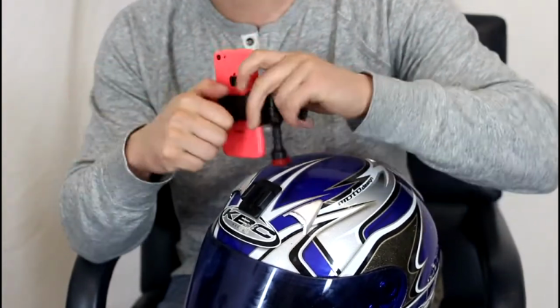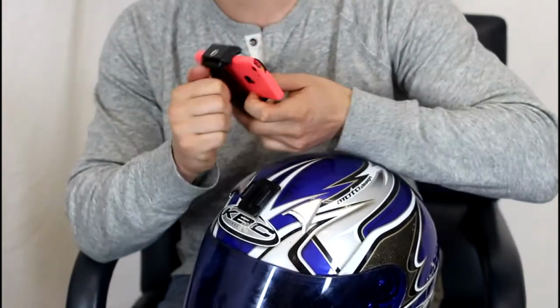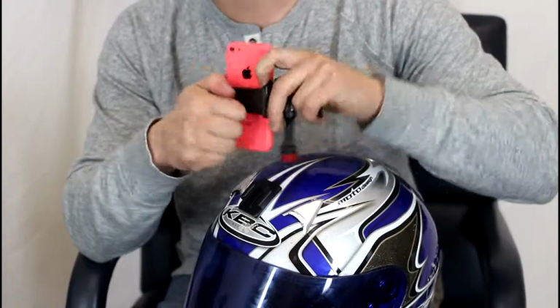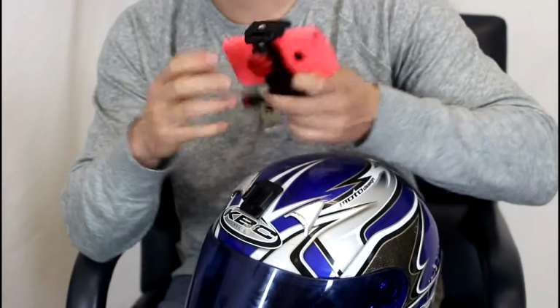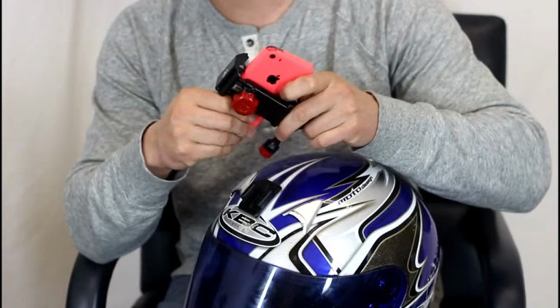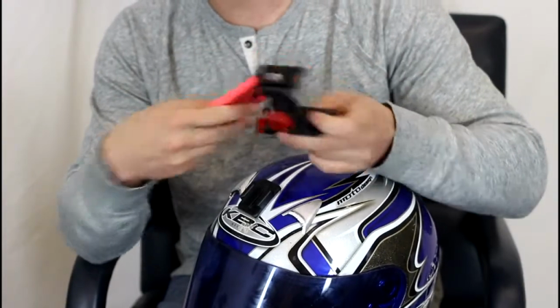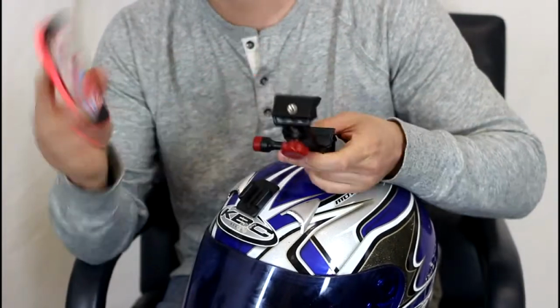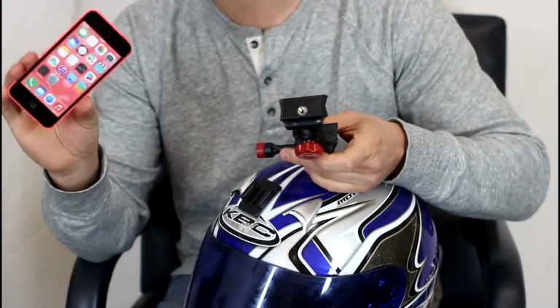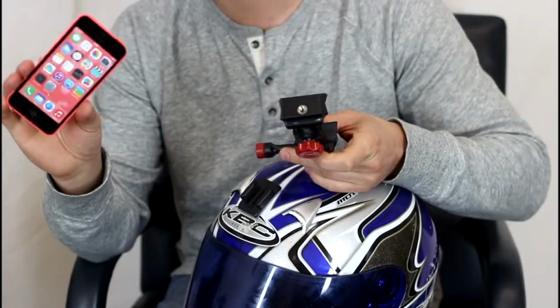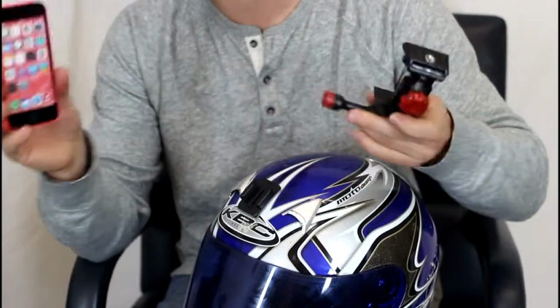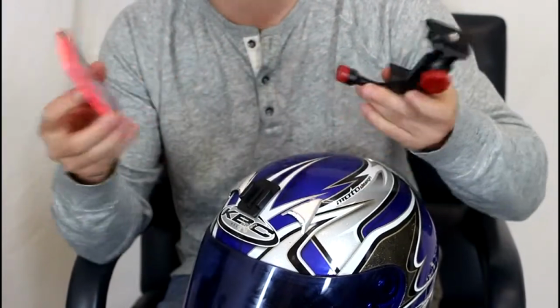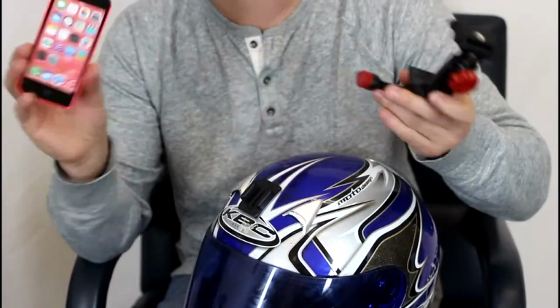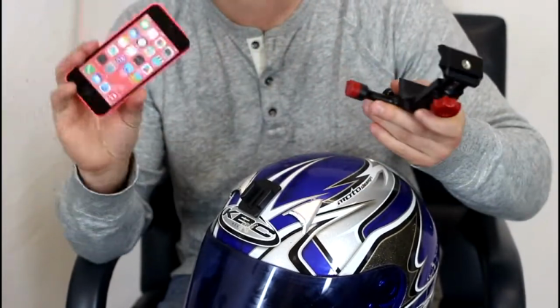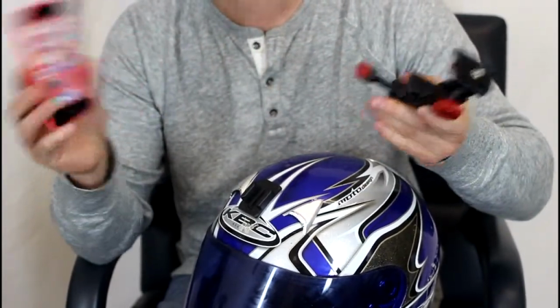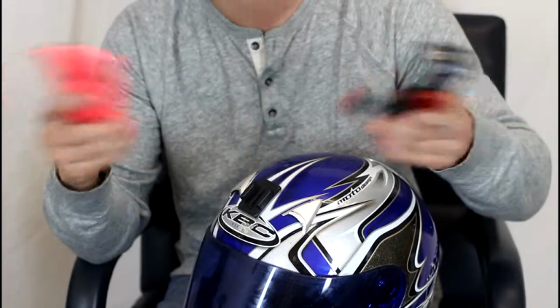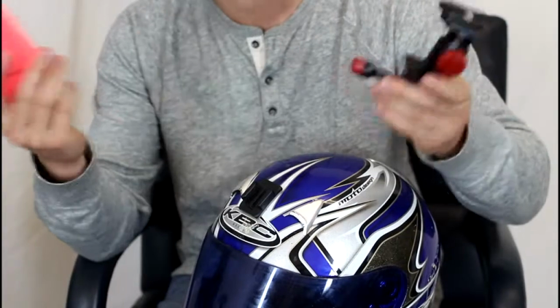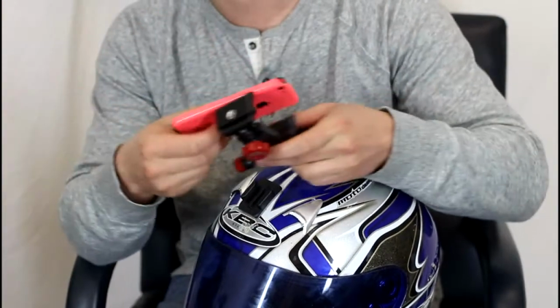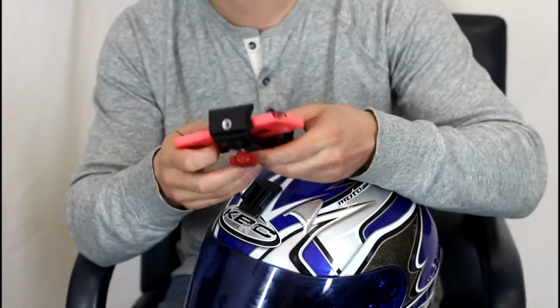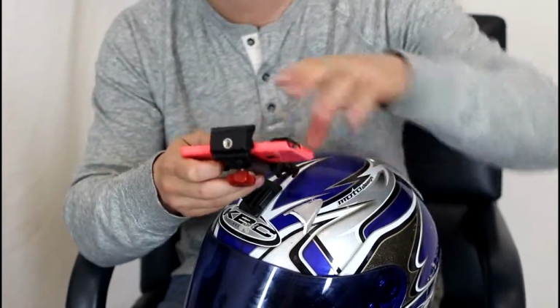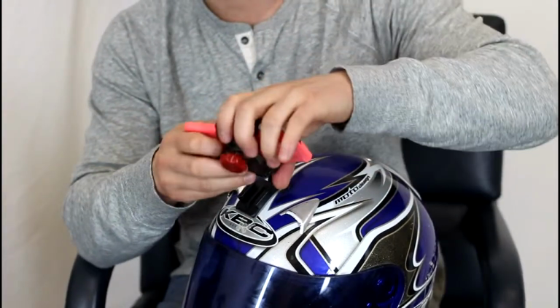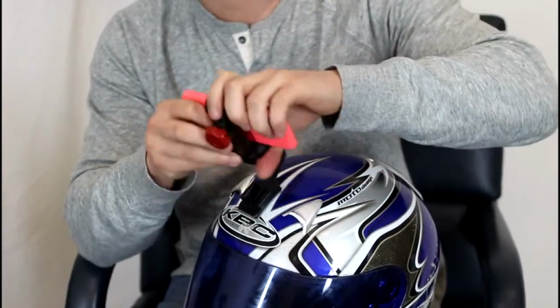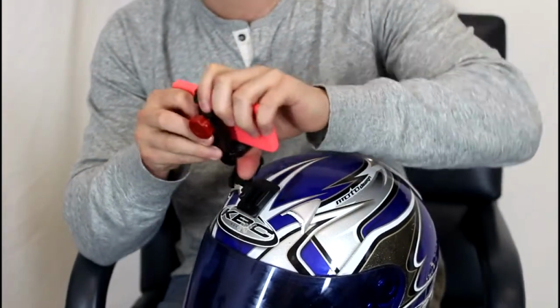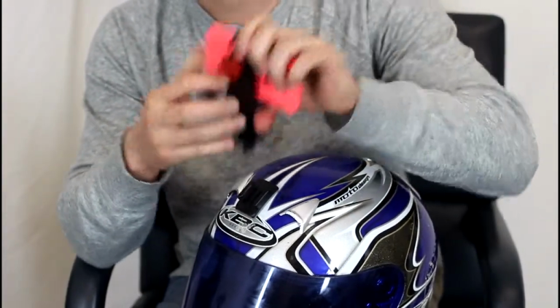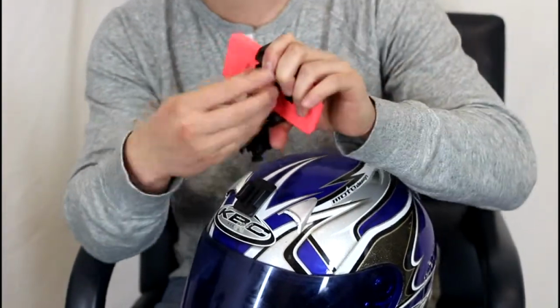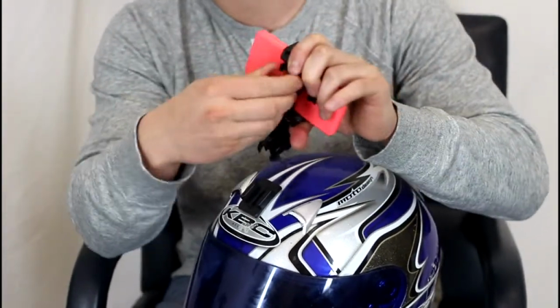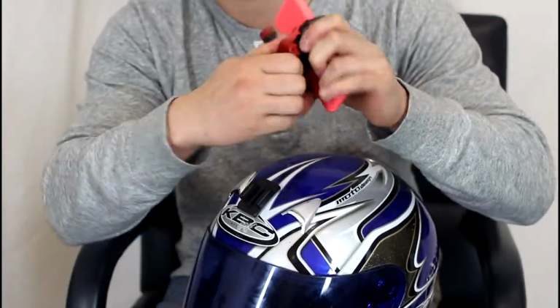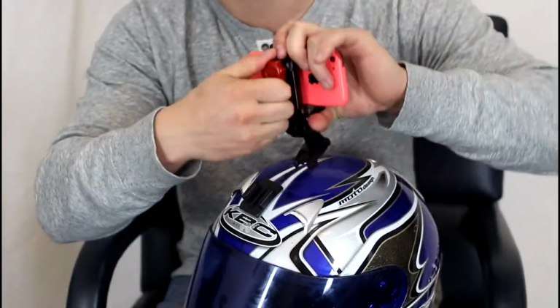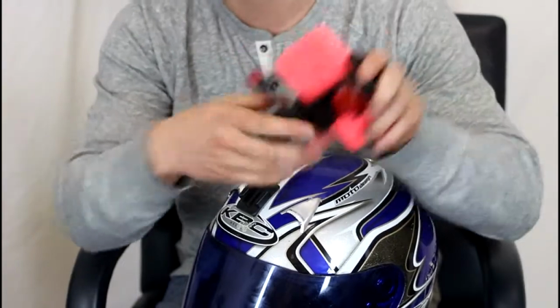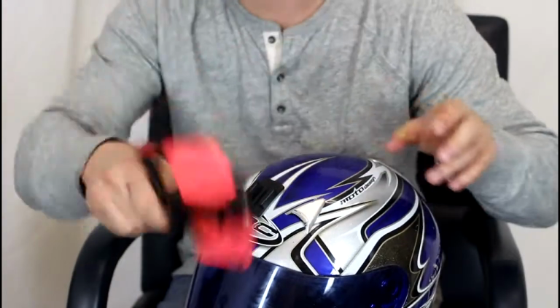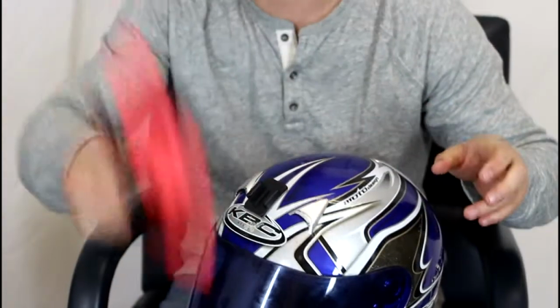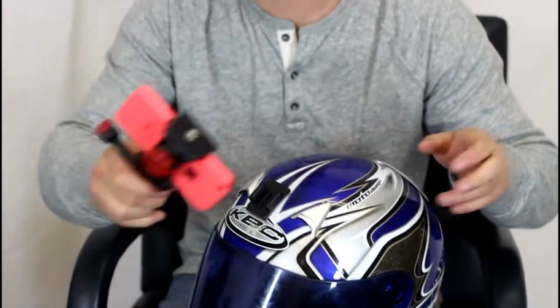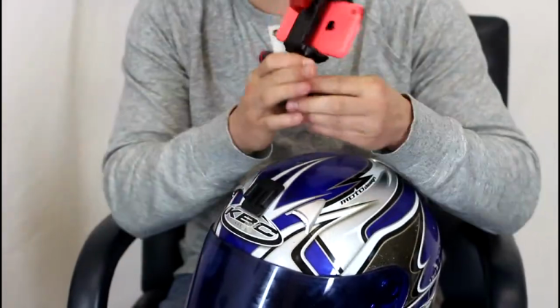I'll show you how this guy works. You grab your iPhone — and again it fits everything: iPhone, Samsung, Android. It fits every single phone, every single case. You just grip it down in between the grips right here. You can see it's not going anywhere.